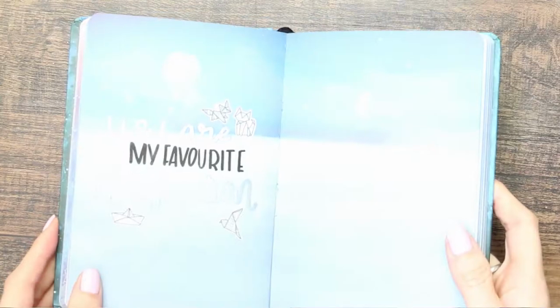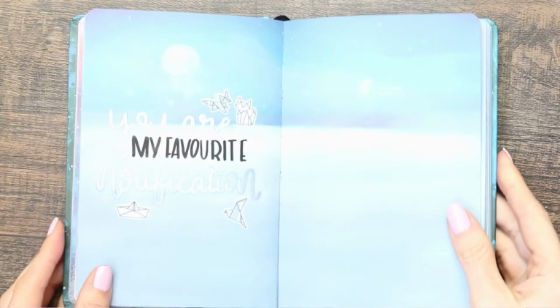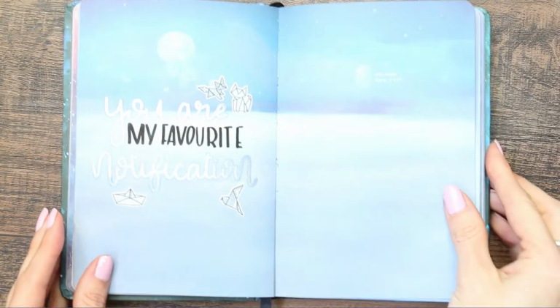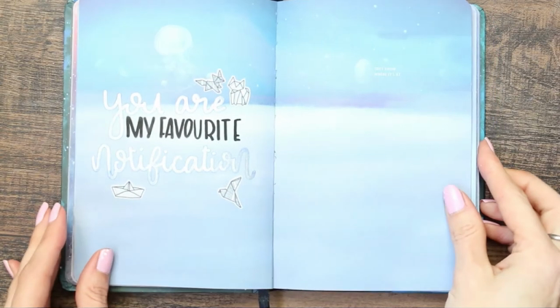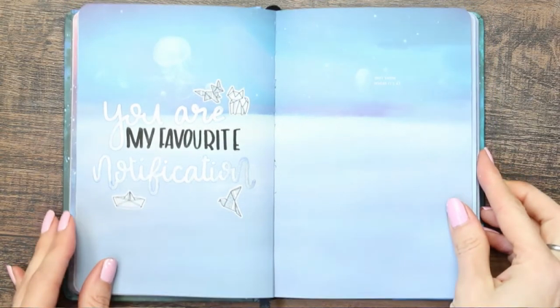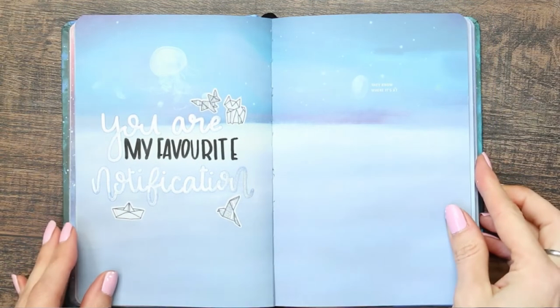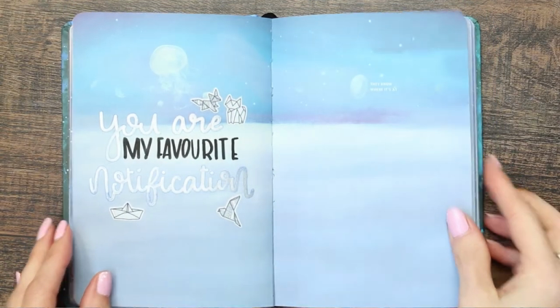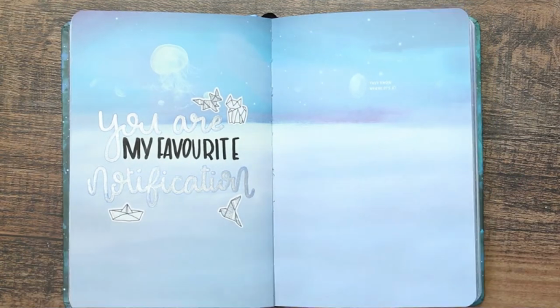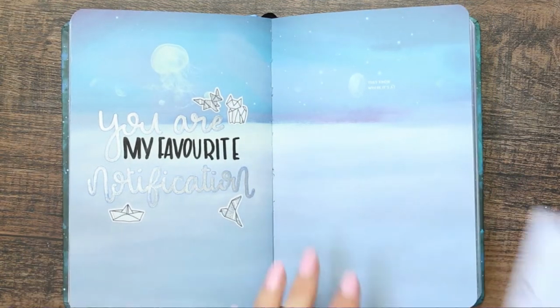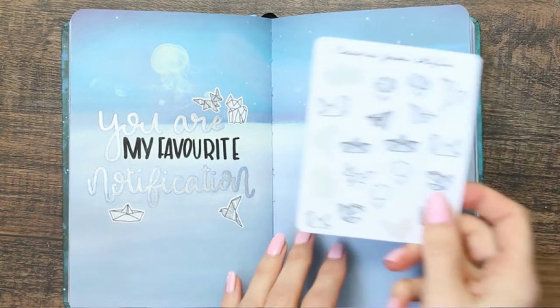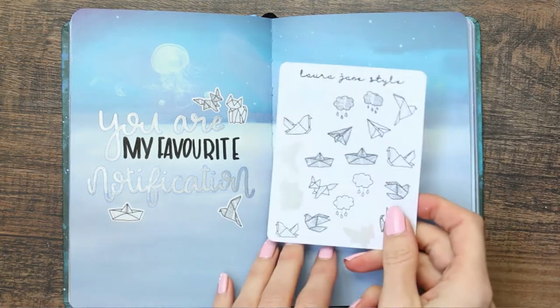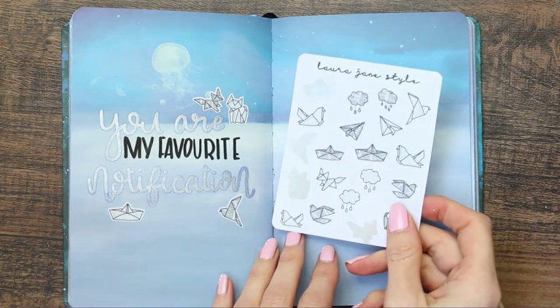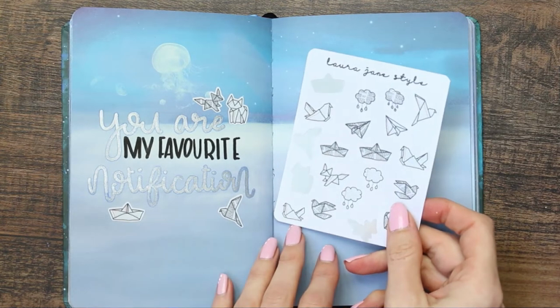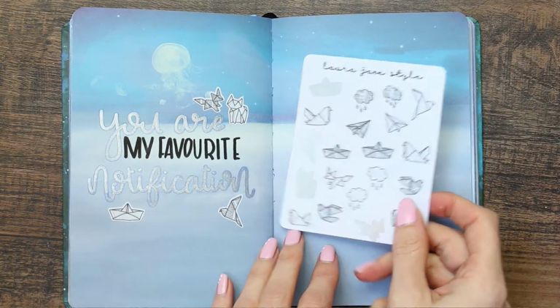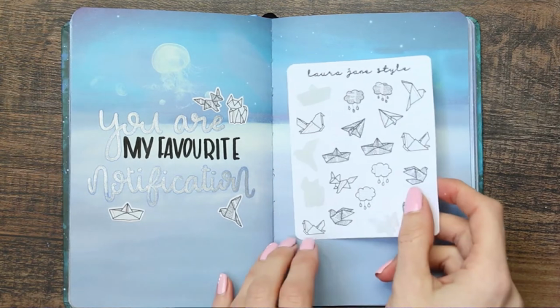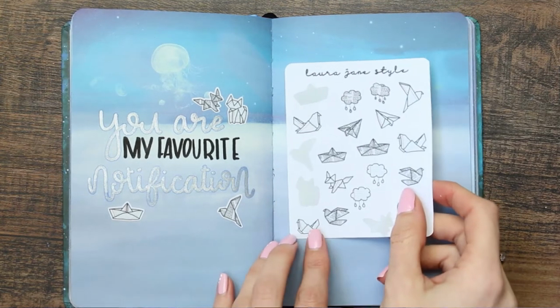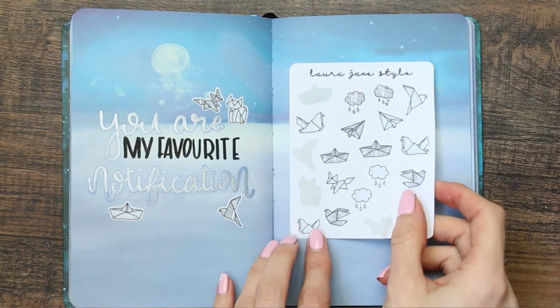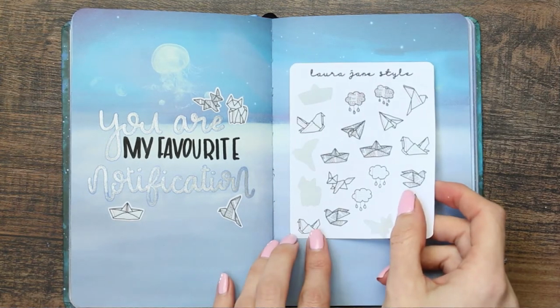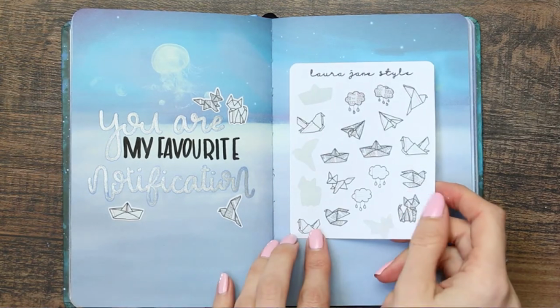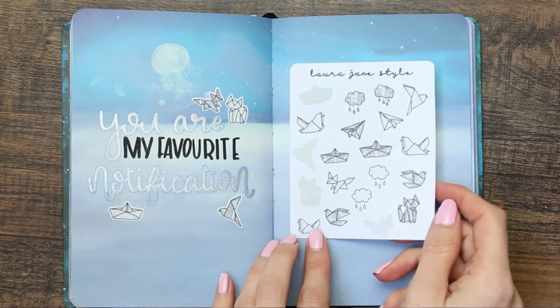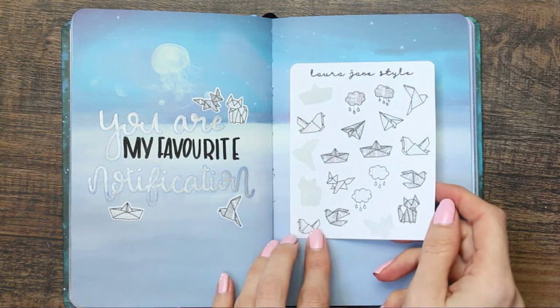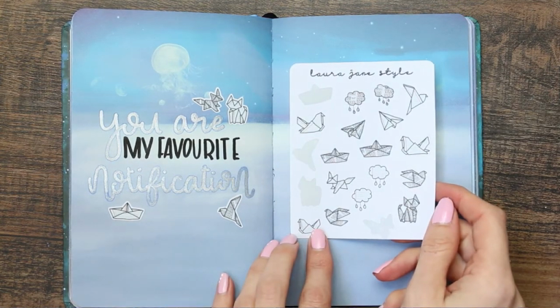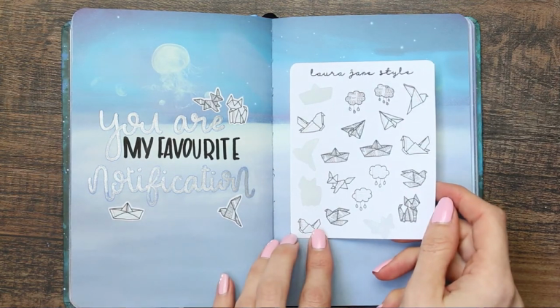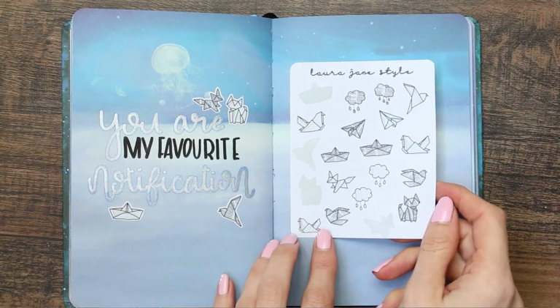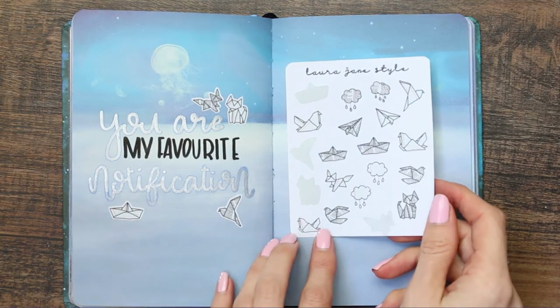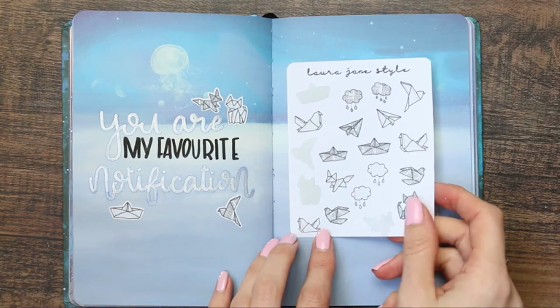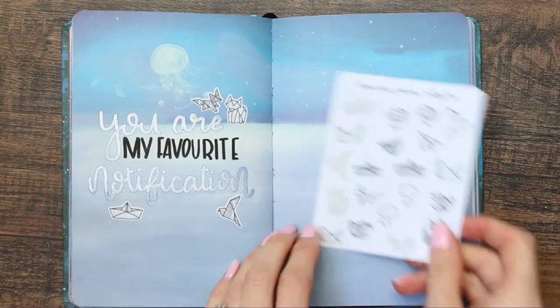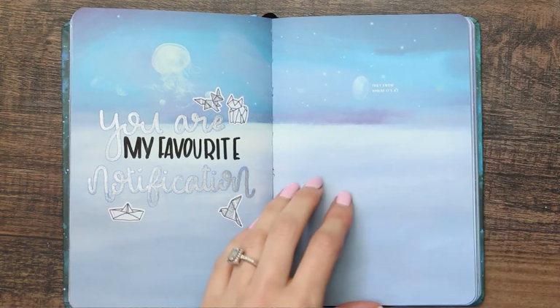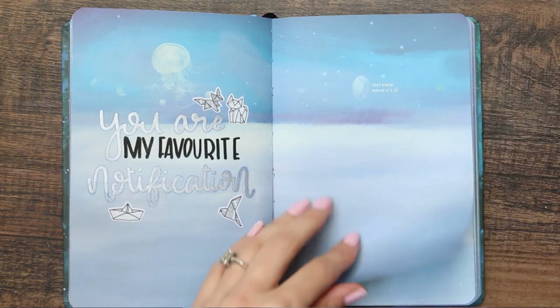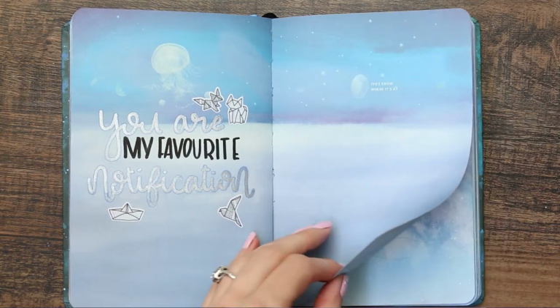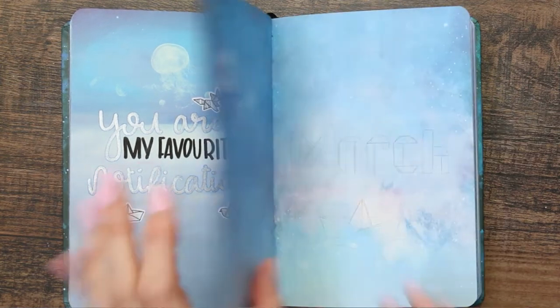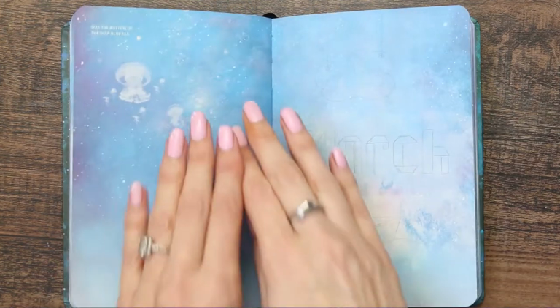Hi everyone, welcome back to my channel. For this week we're going to be setting up for March in my bullet journal, and I was really inspired by my last shop release, which were these origami stickers.